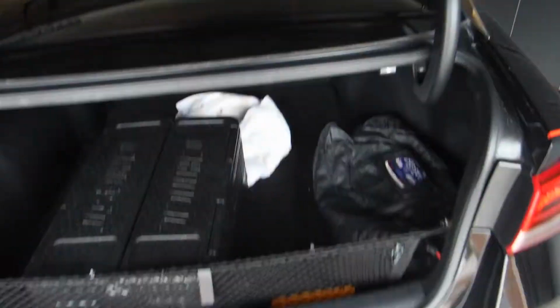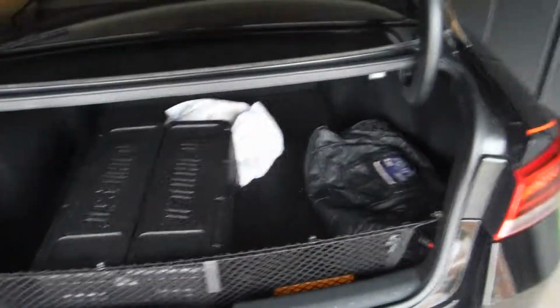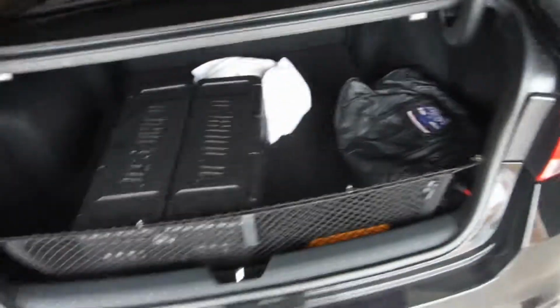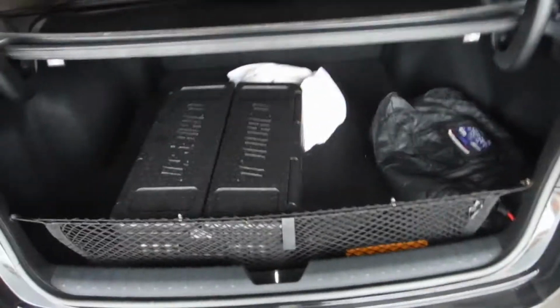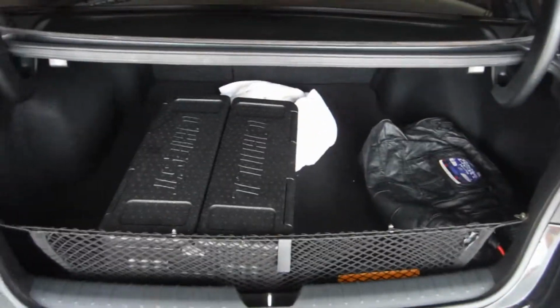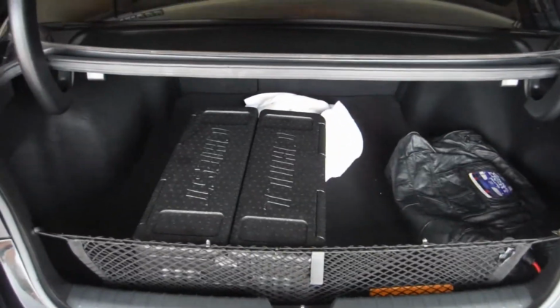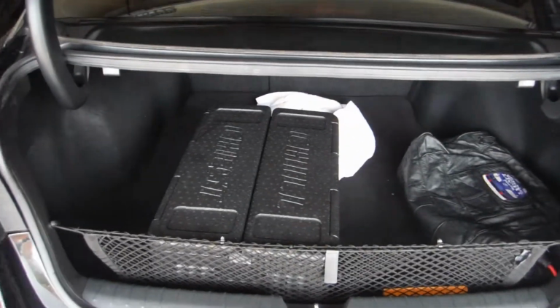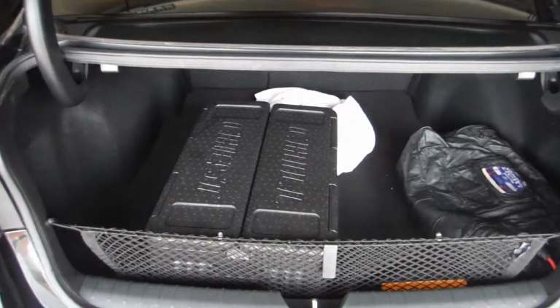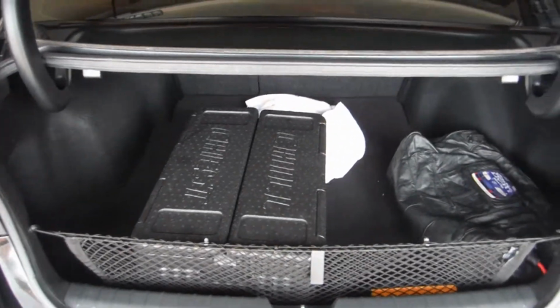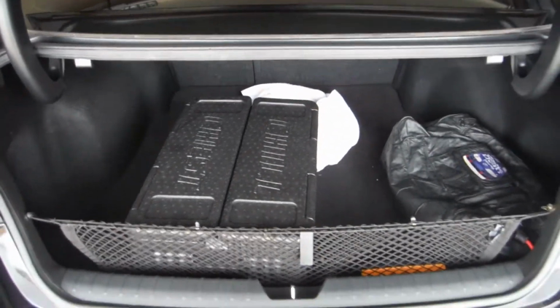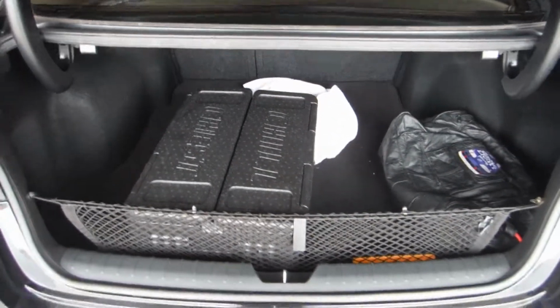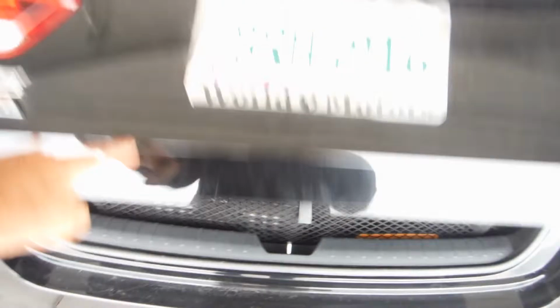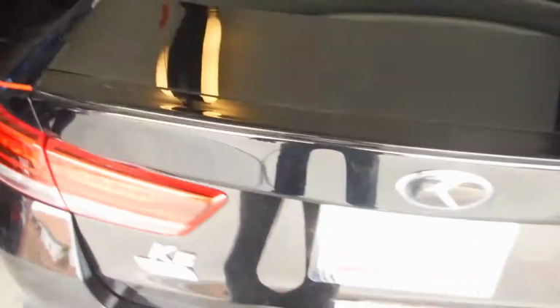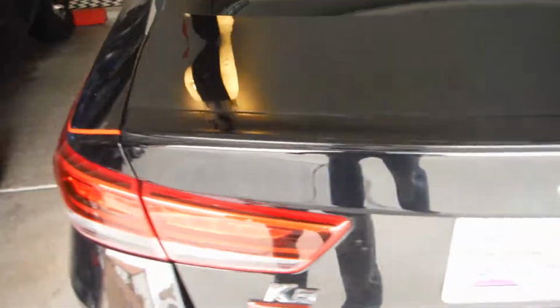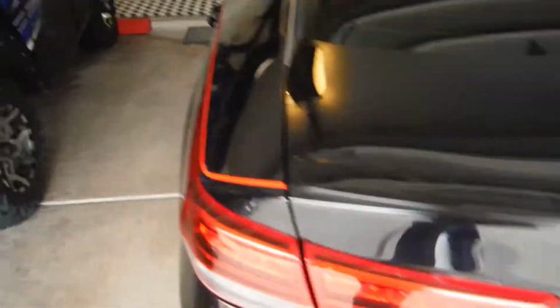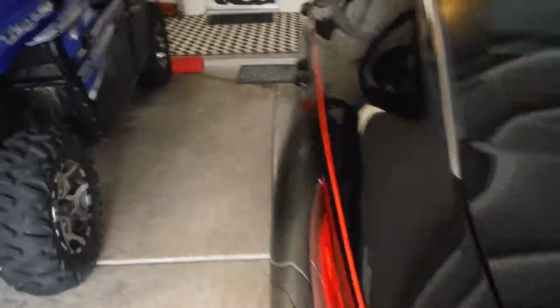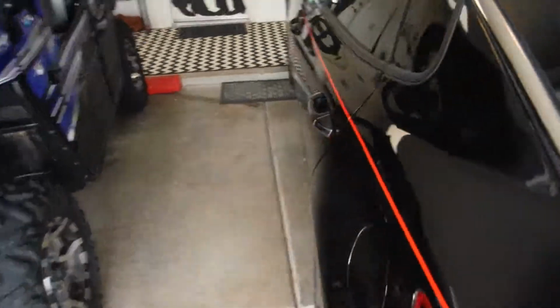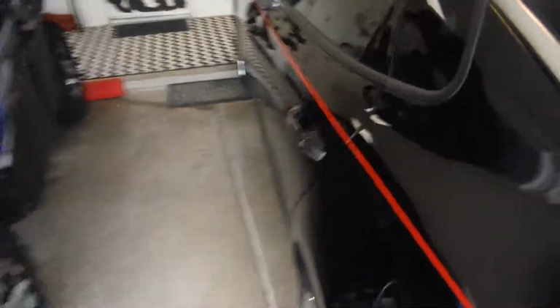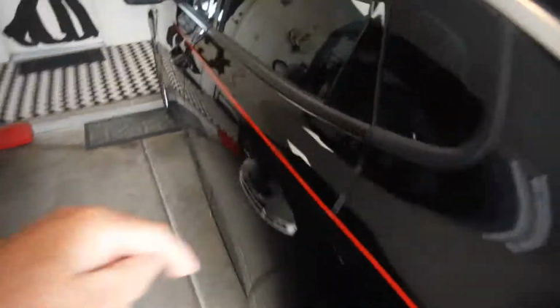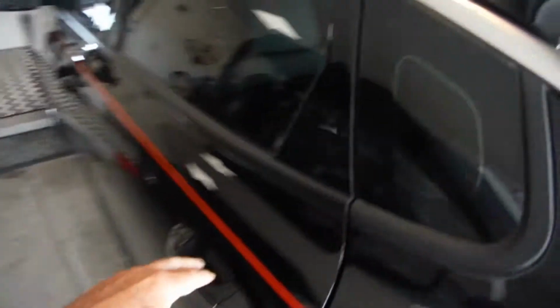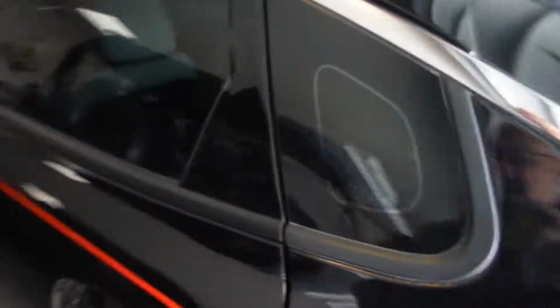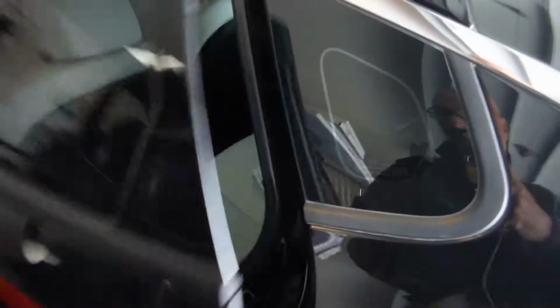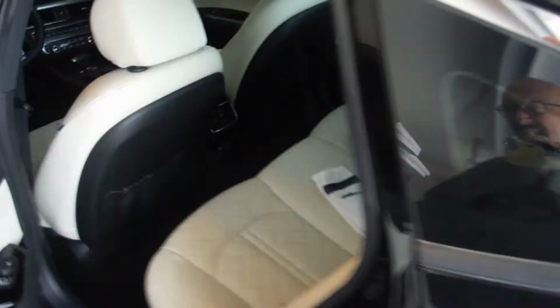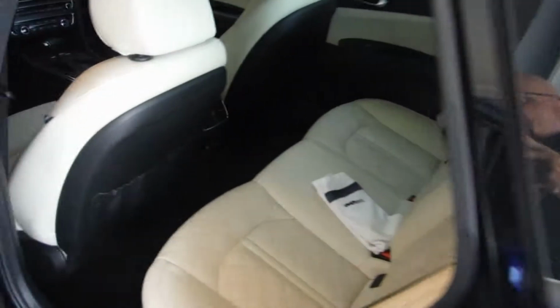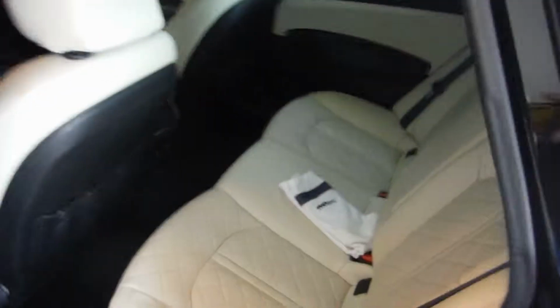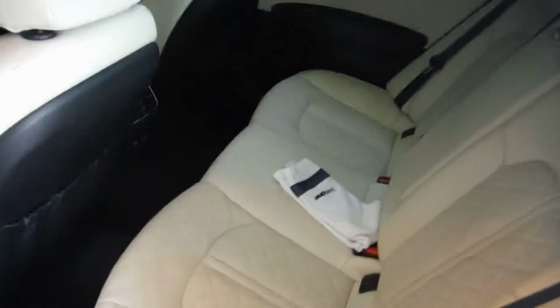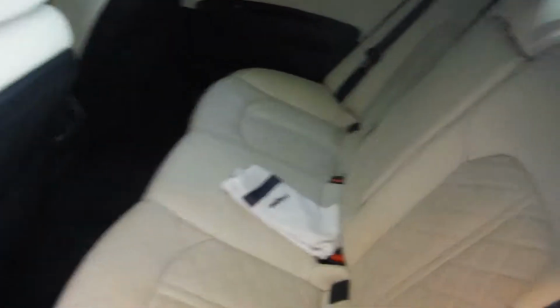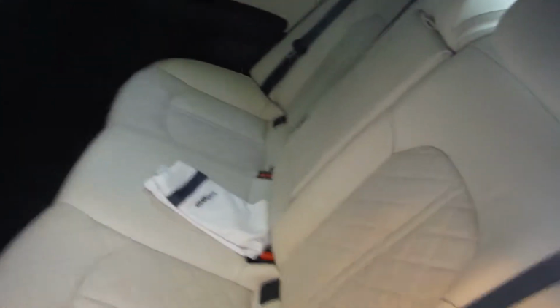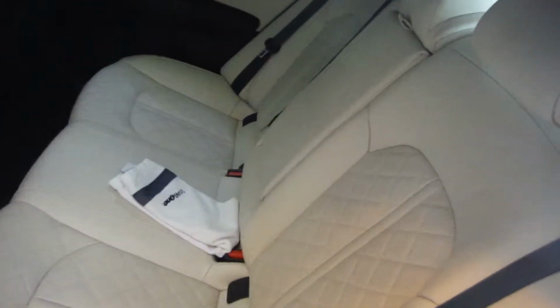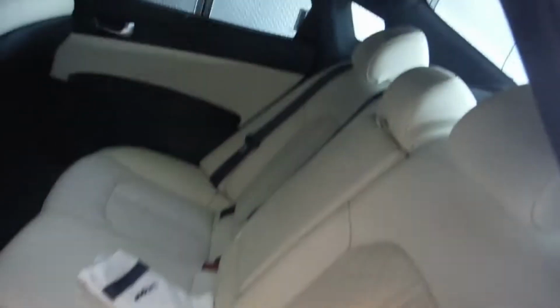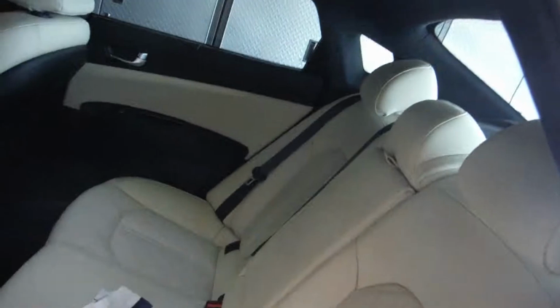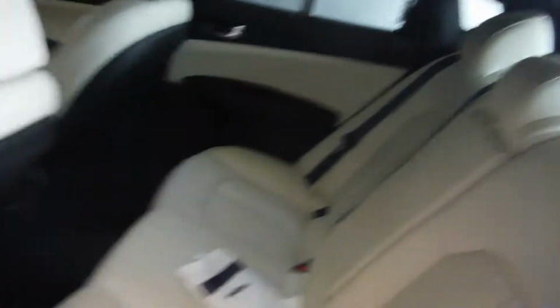Trunk, in there. Interior, back seat, right there.